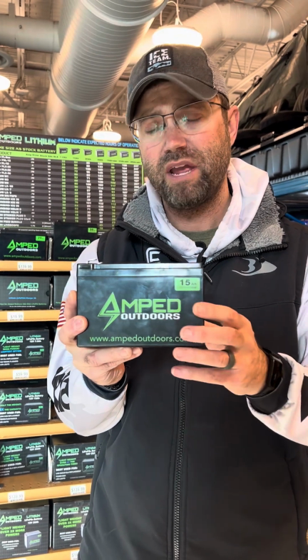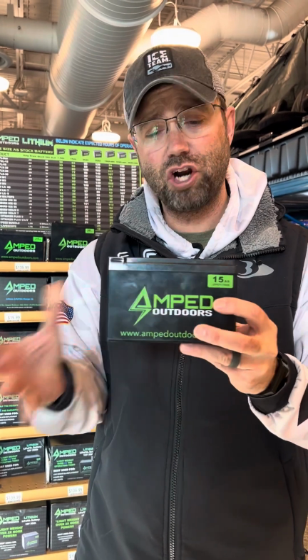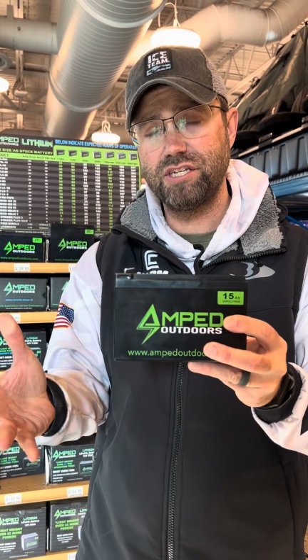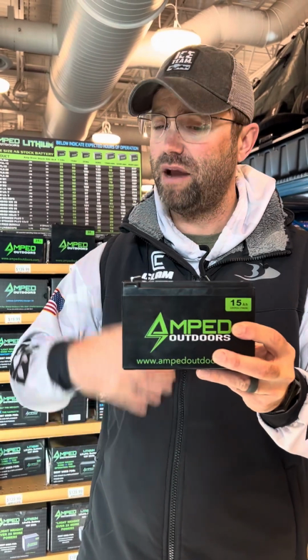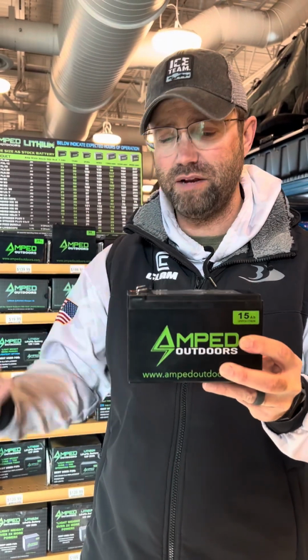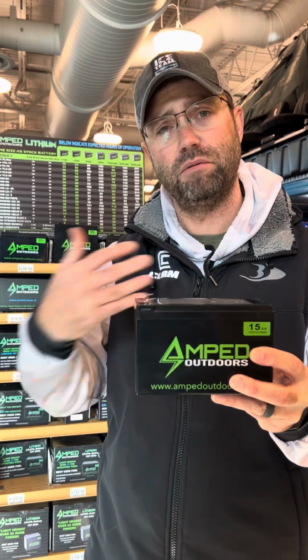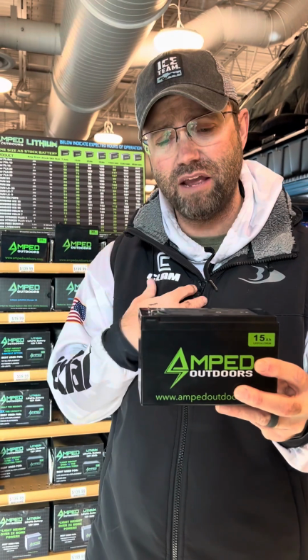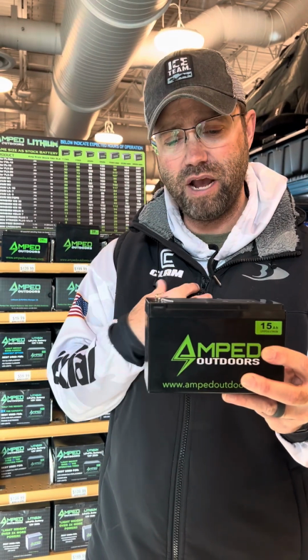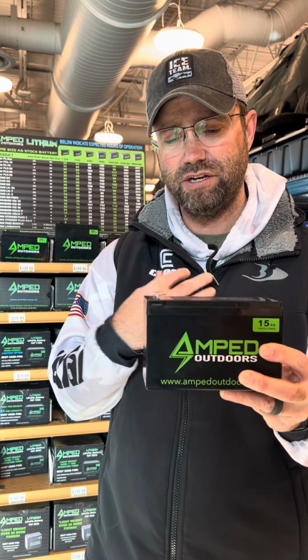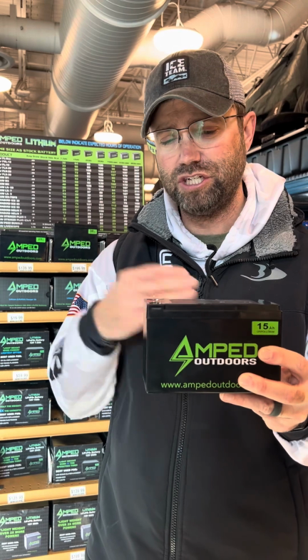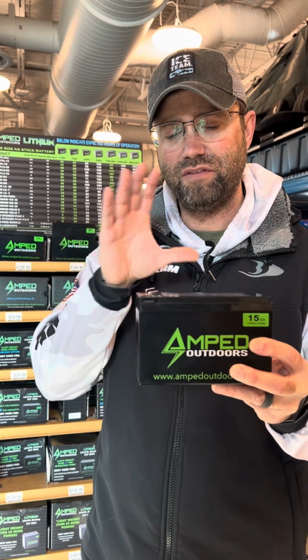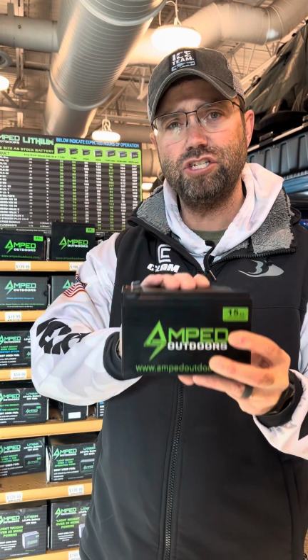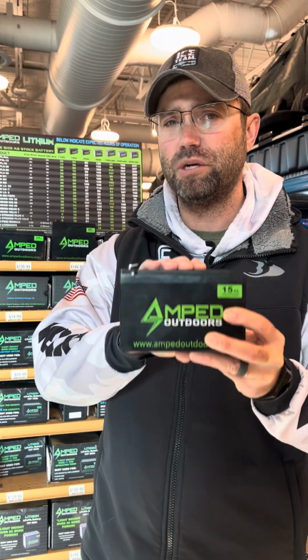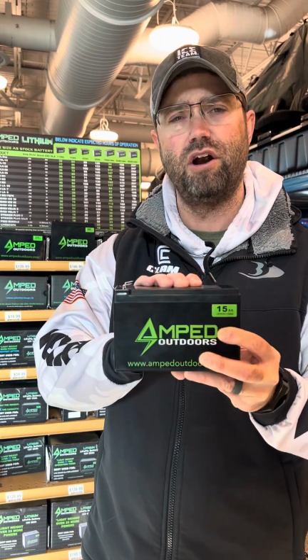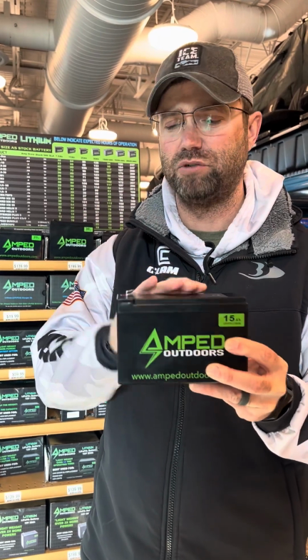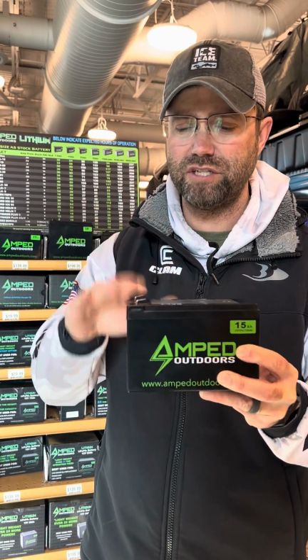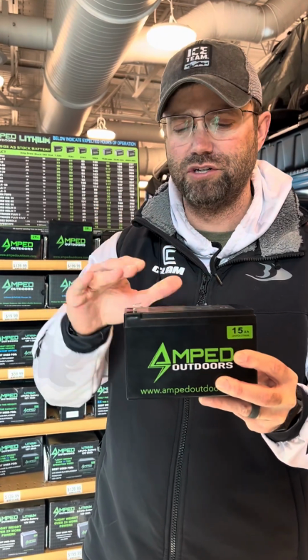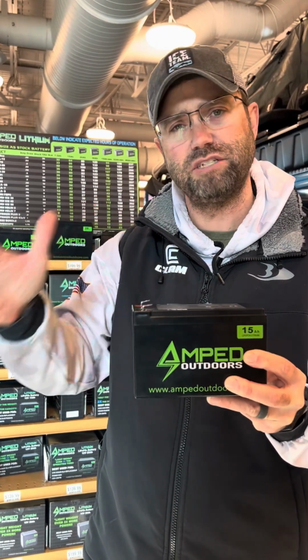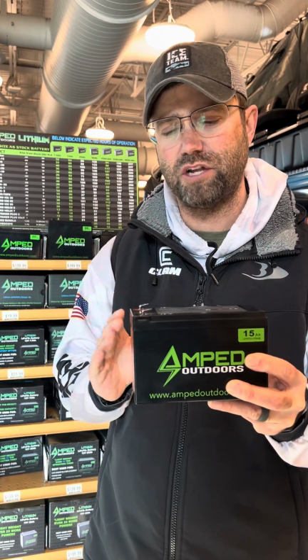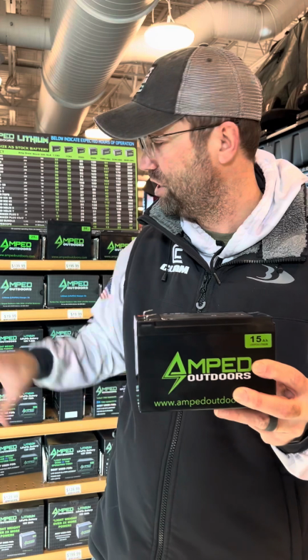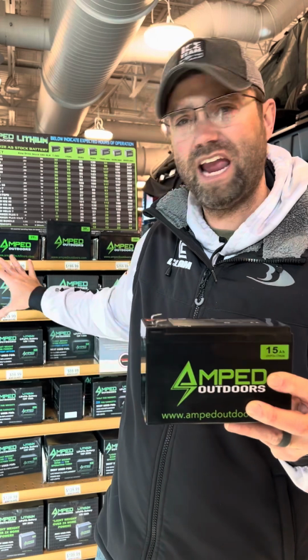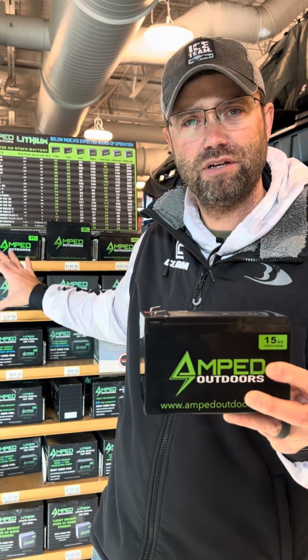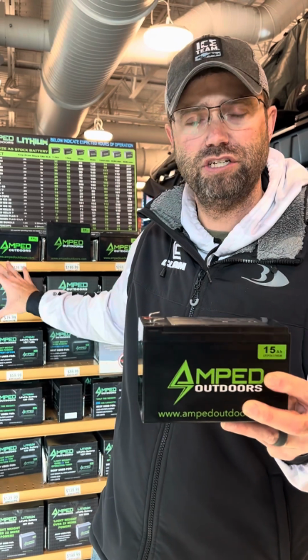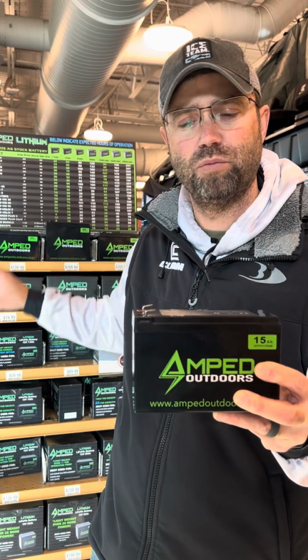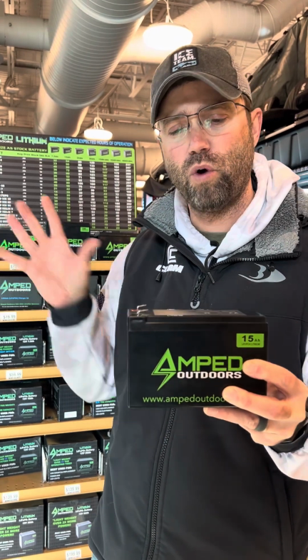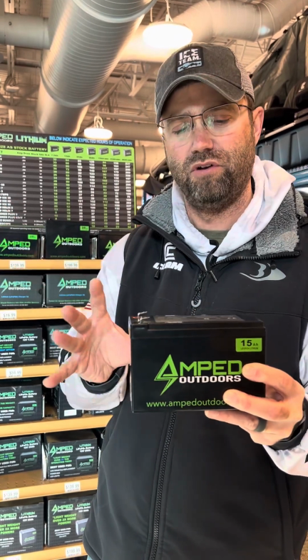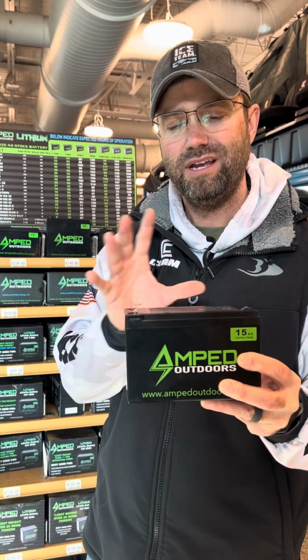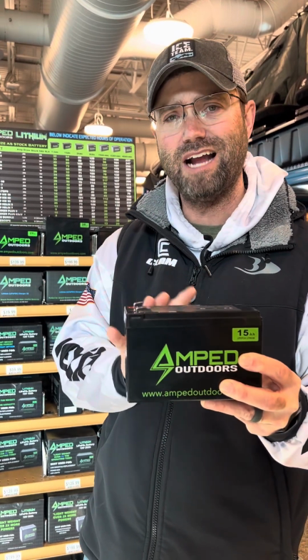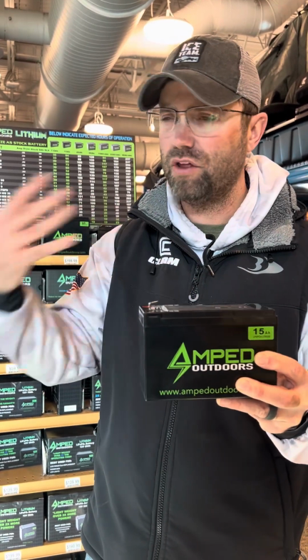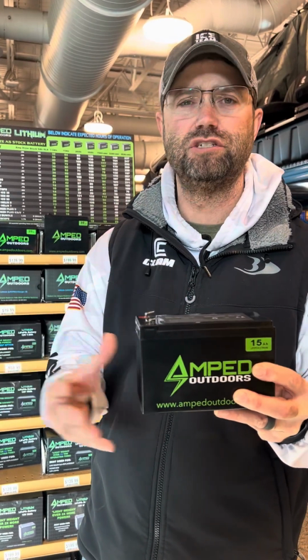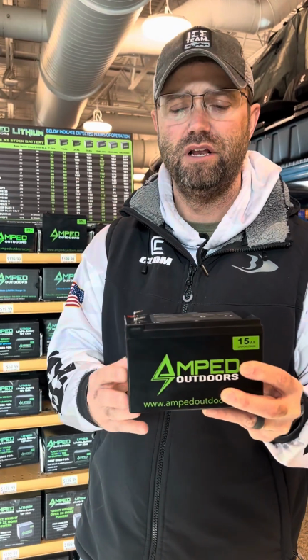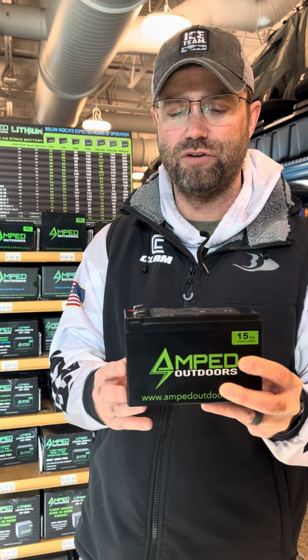The charging itself is impressive — these charge pretty quick. When I put them on a charger, it's amazing how fast they charge. The Amp charging system works wonderfully. Those are some of the key features of lithium as an ice angler you really want to think about.